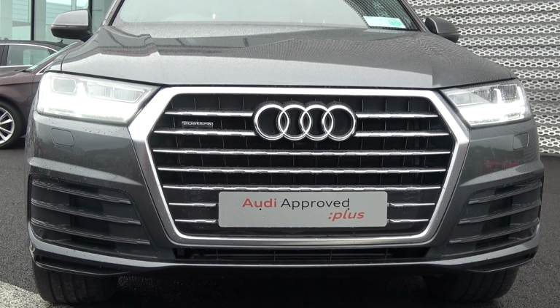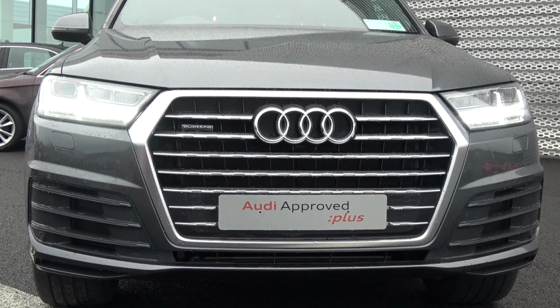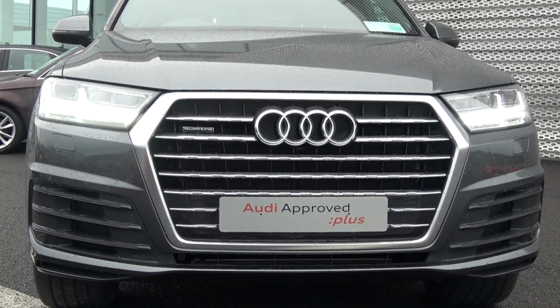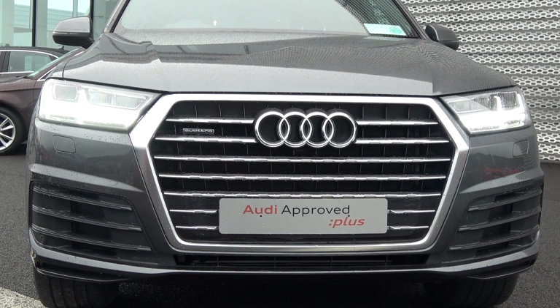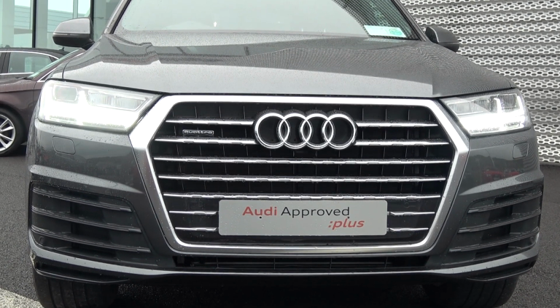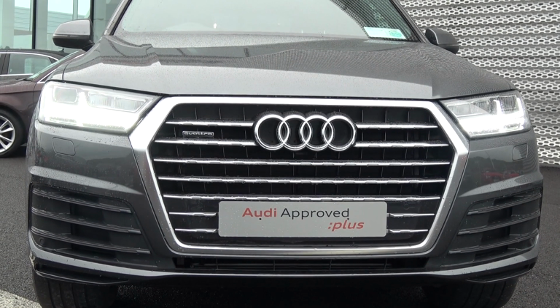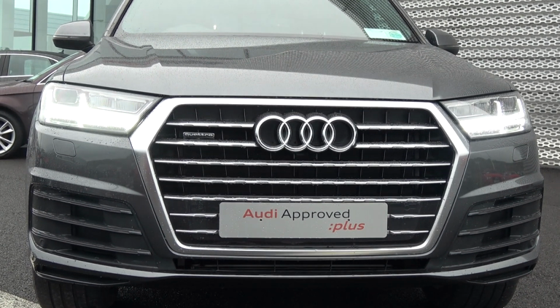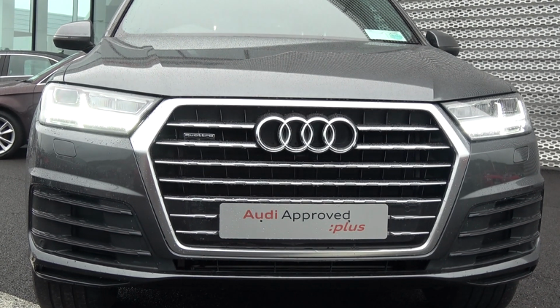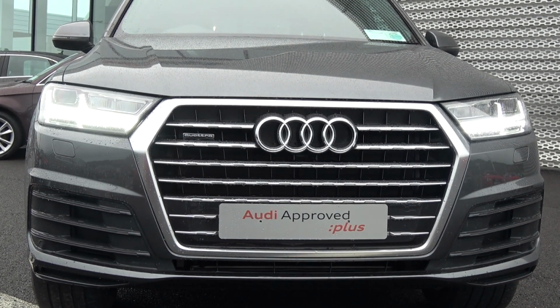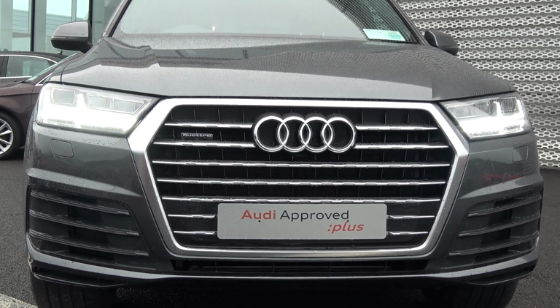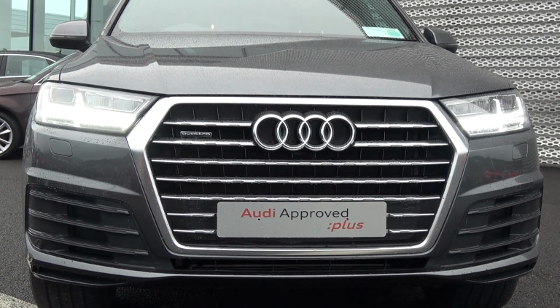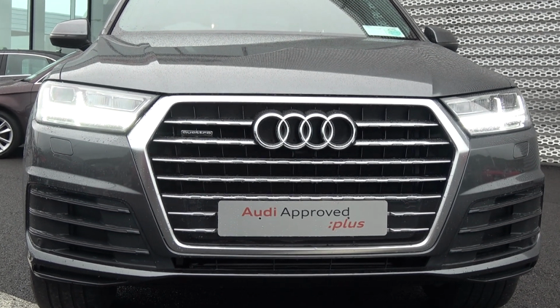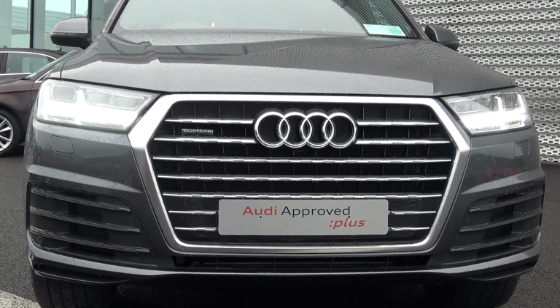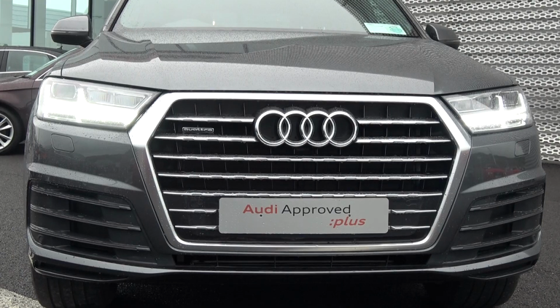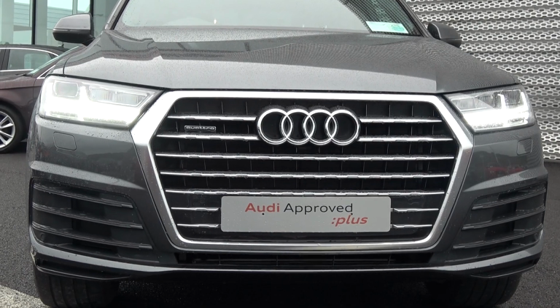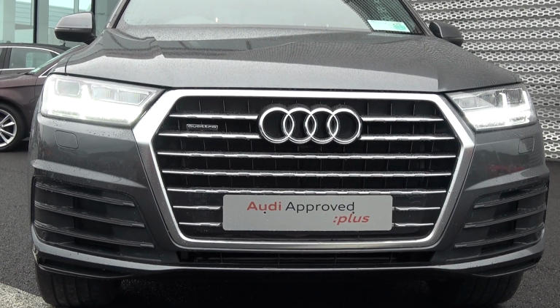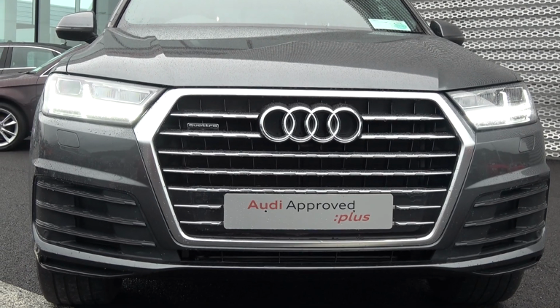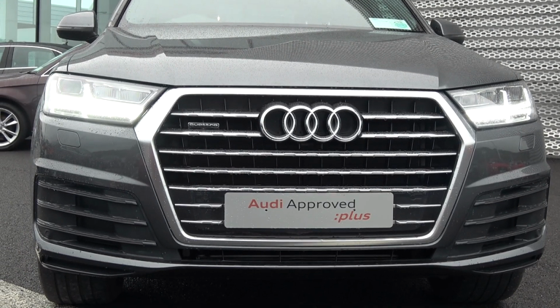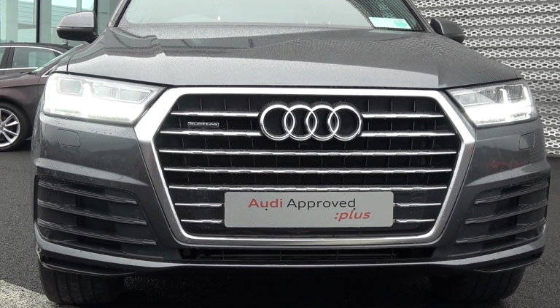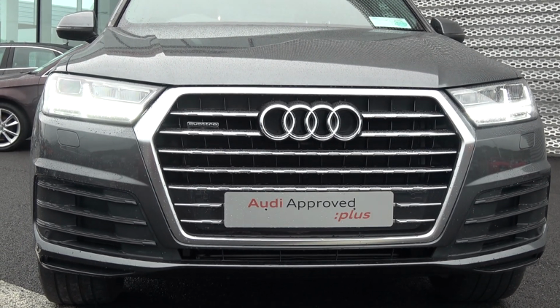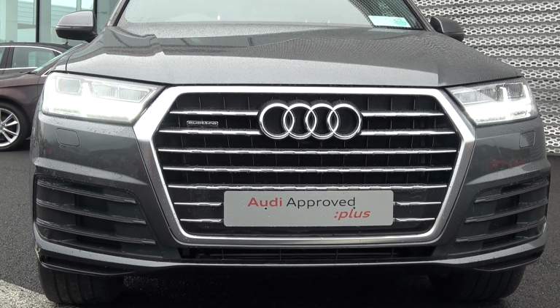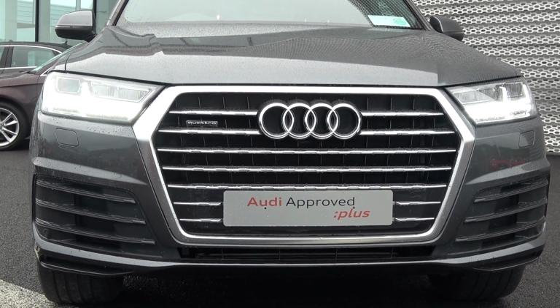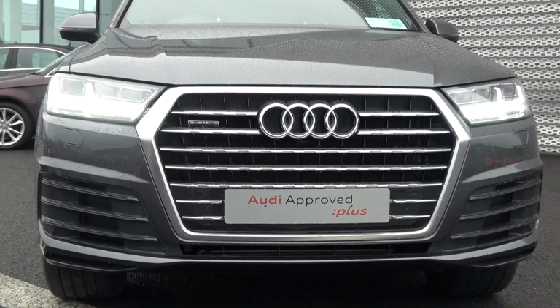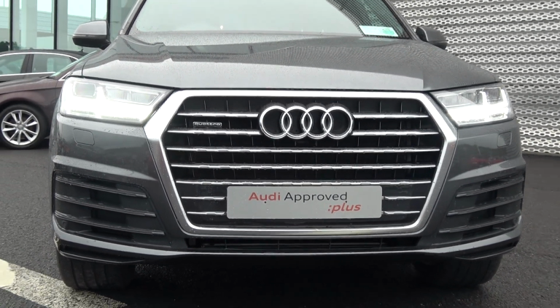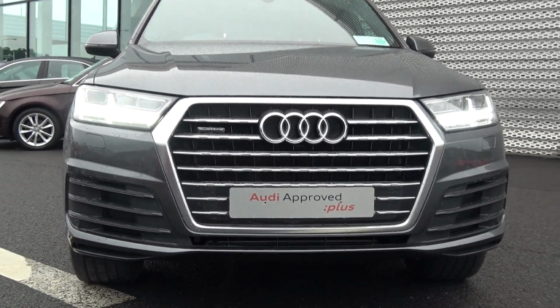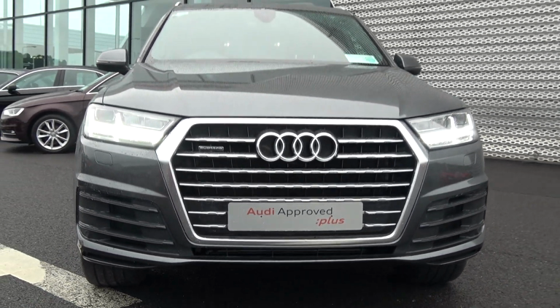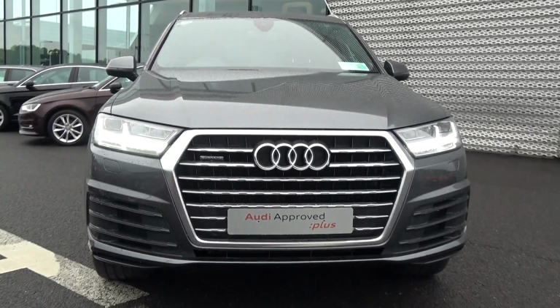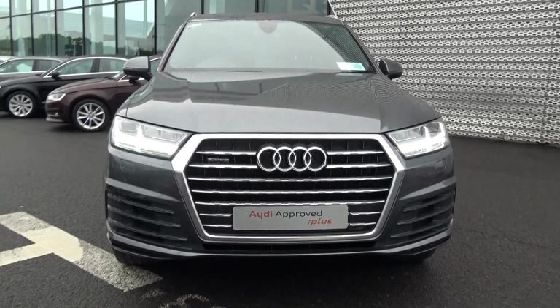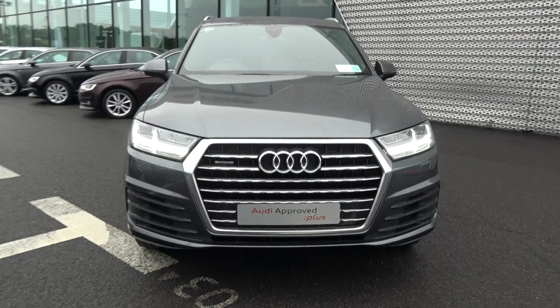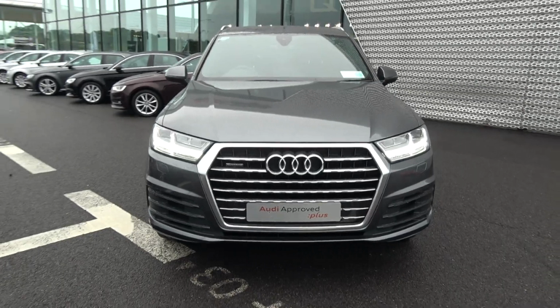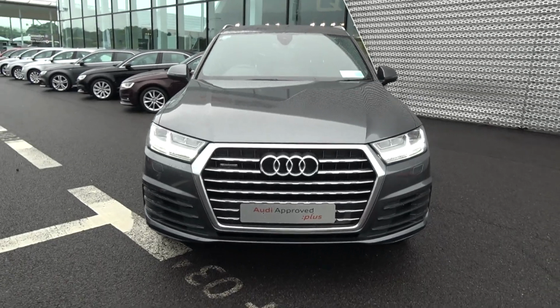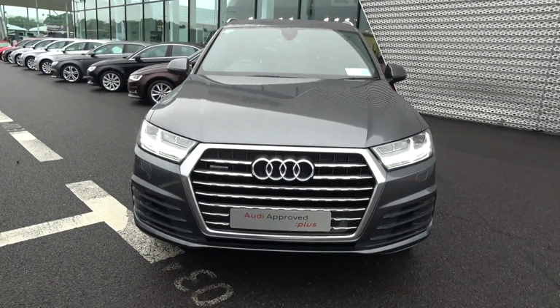For more information on our approved used car programme, please visit our website at conlease.ie. Moving on, we have your Xenon headlamps, LED daytime running lights, your front parking sensors, and continuing to the side profile.